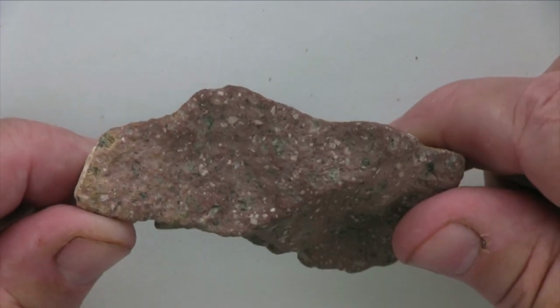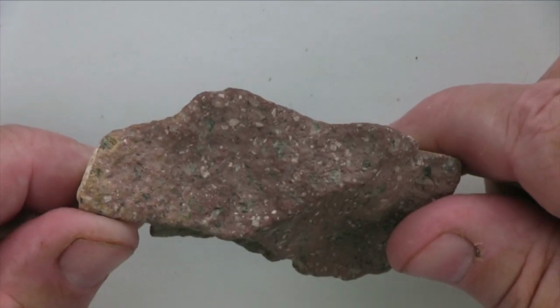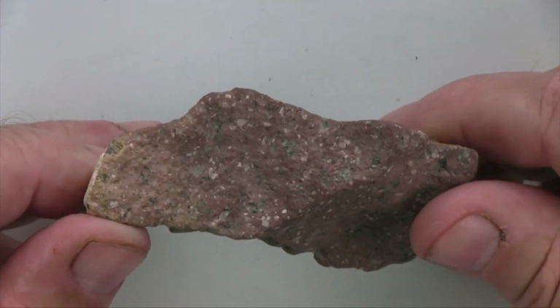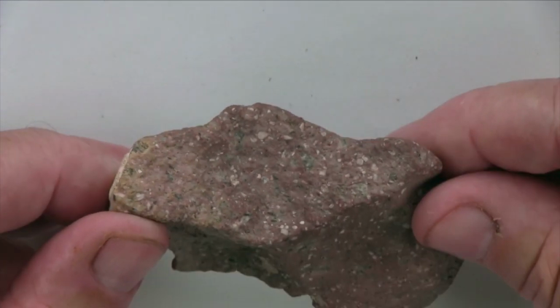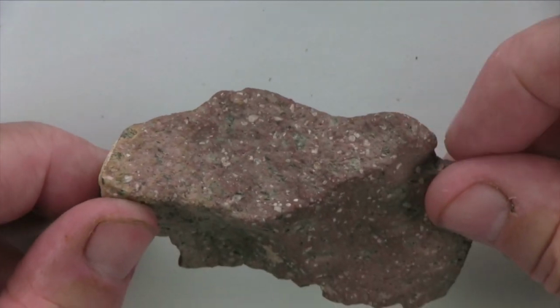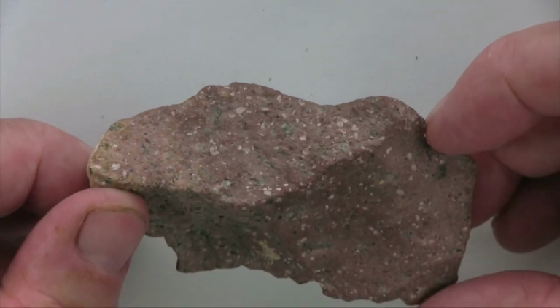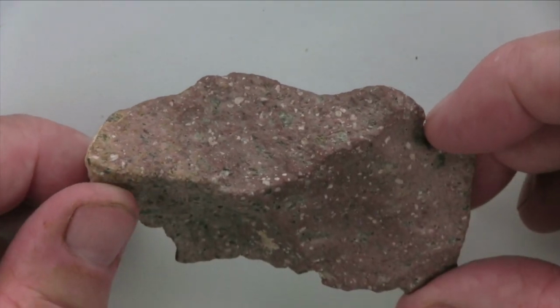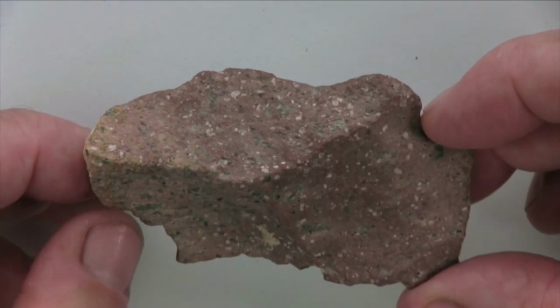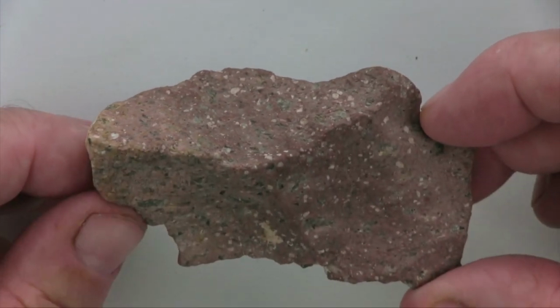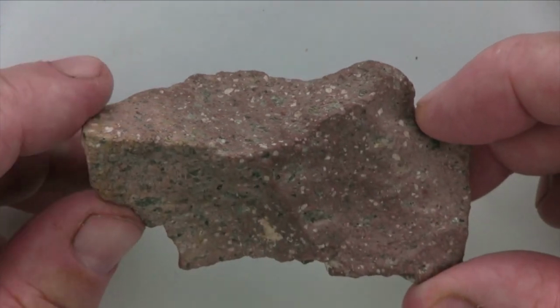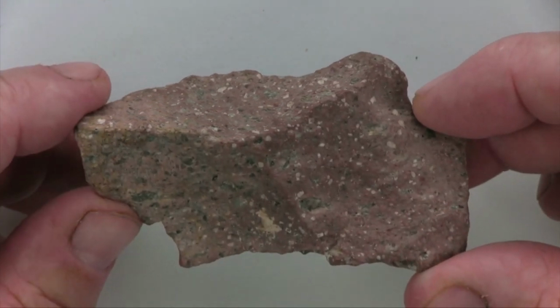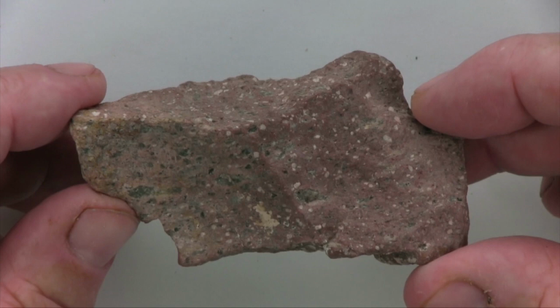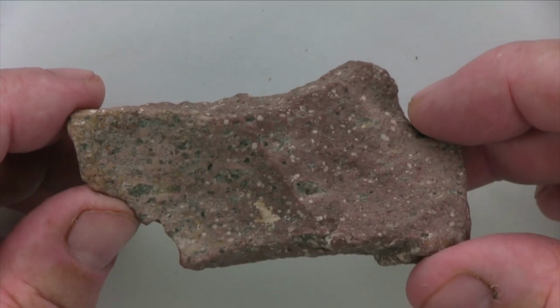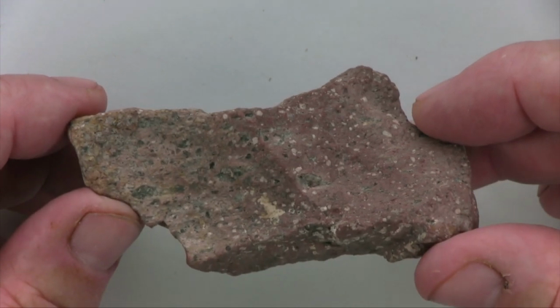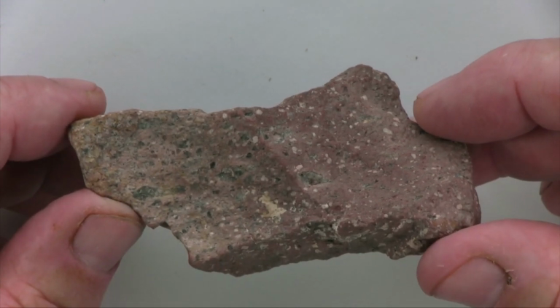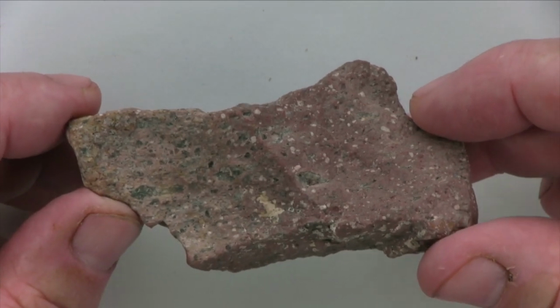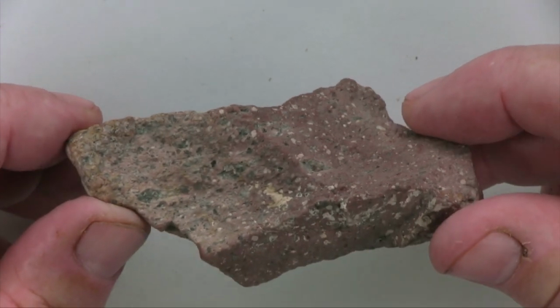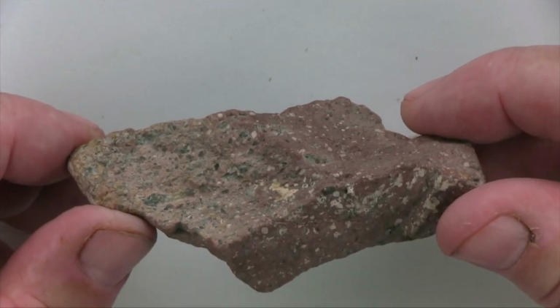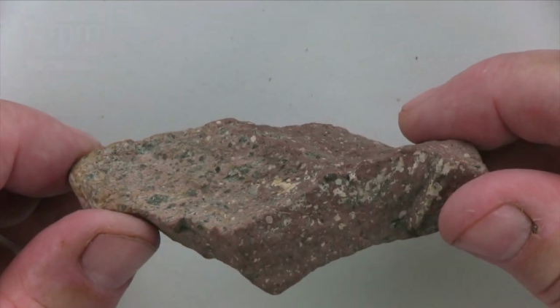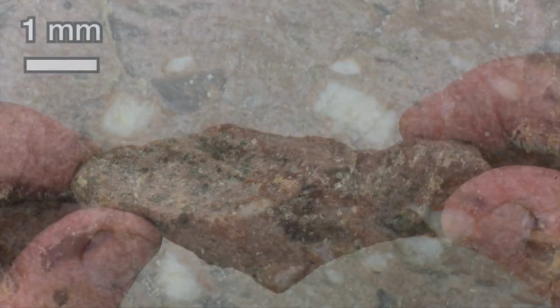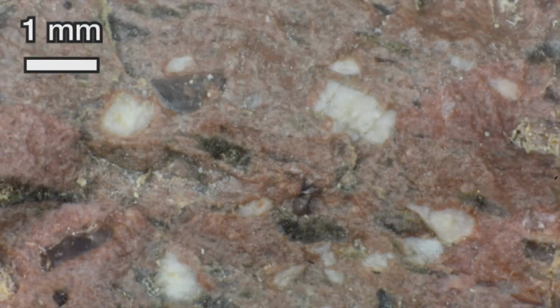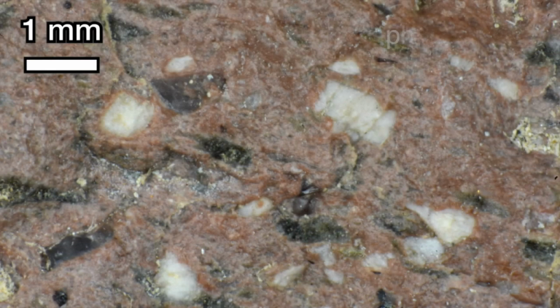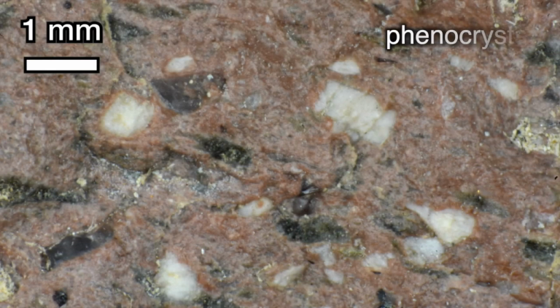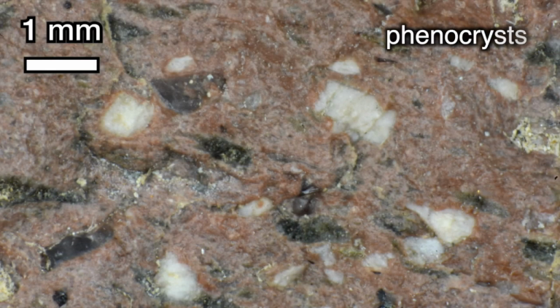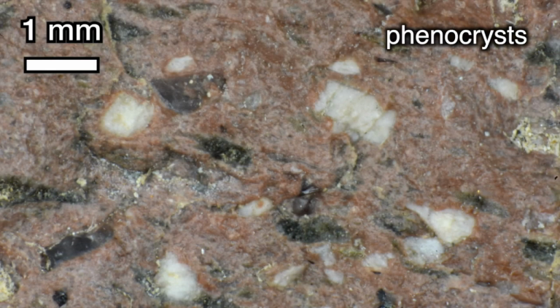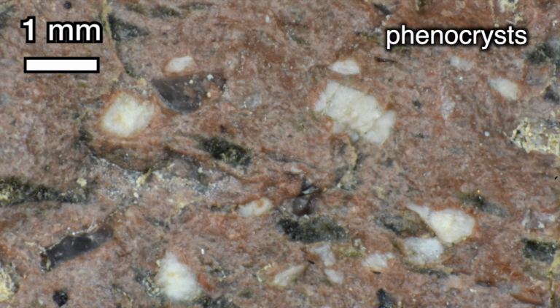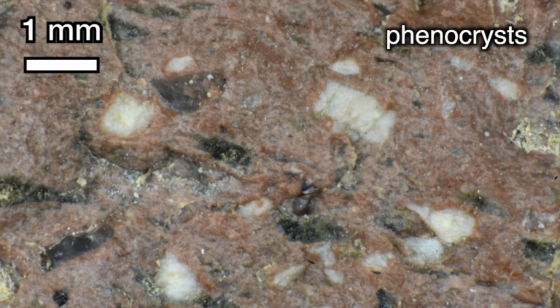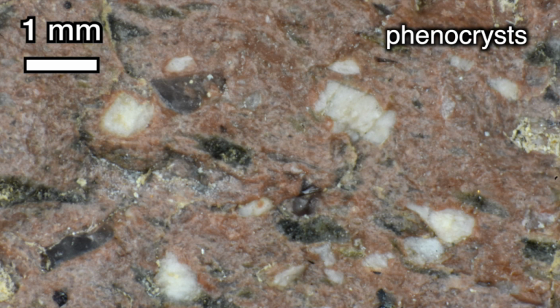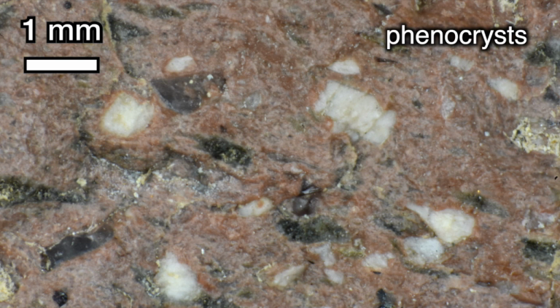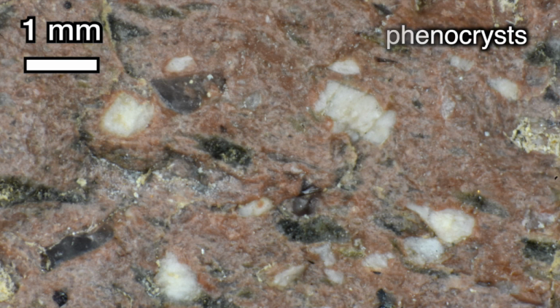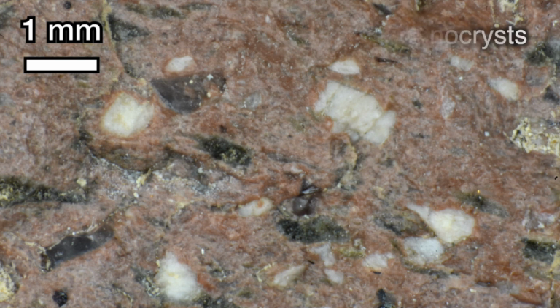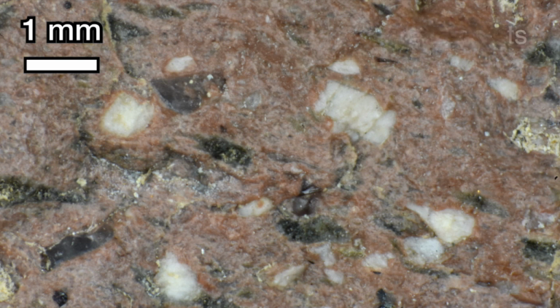Most of its grains, comprising its matrix or groundmass, are smaller than a quarter millimeter in diameter. It has phenocrysts that are as large as about one millimeter in diameter.